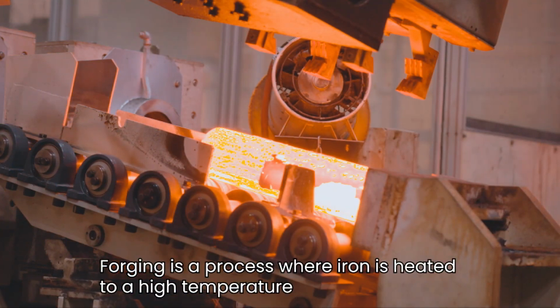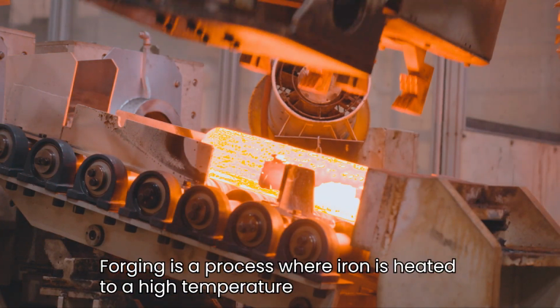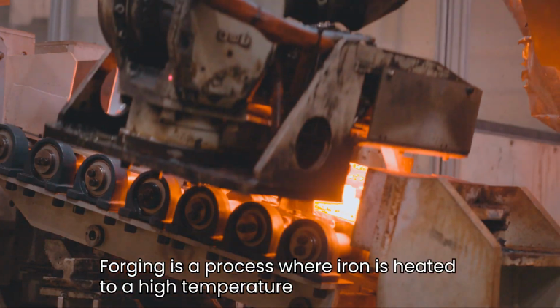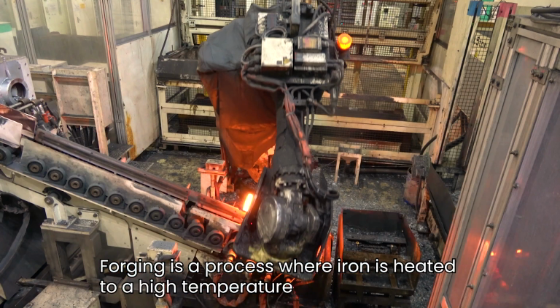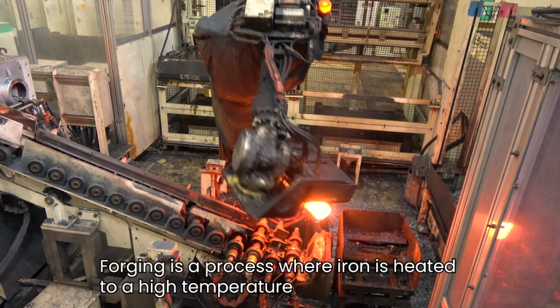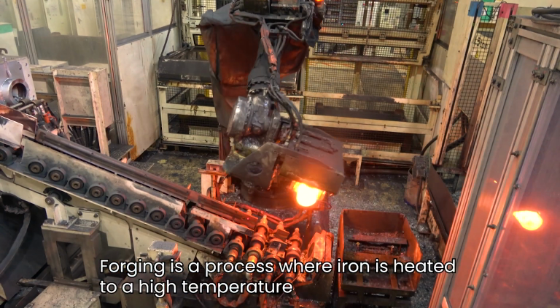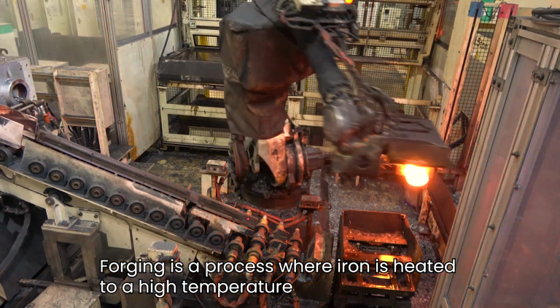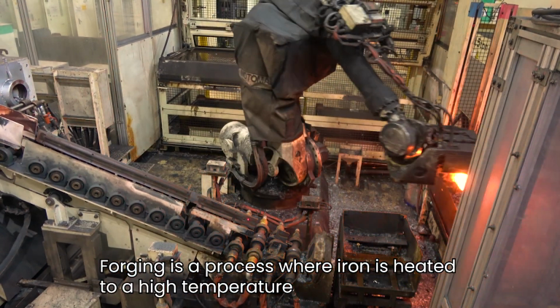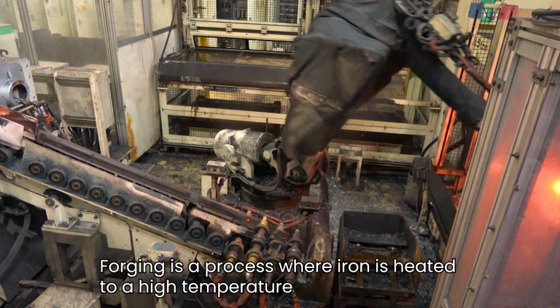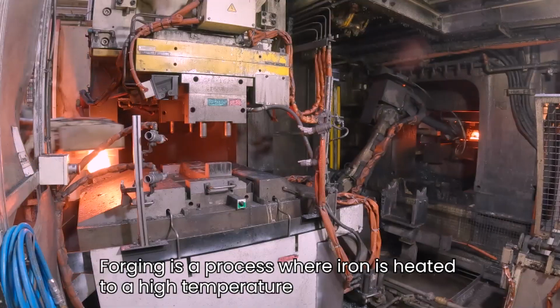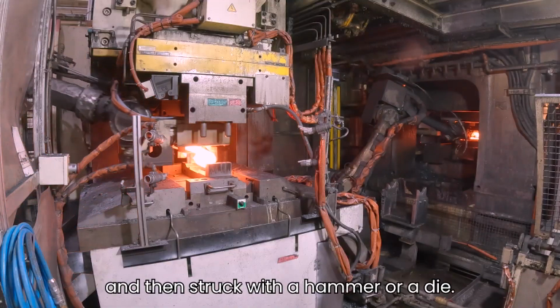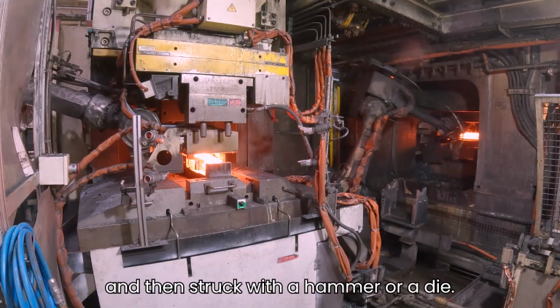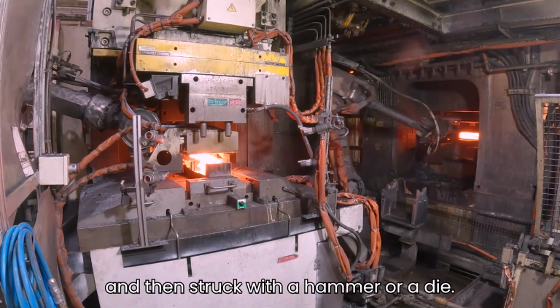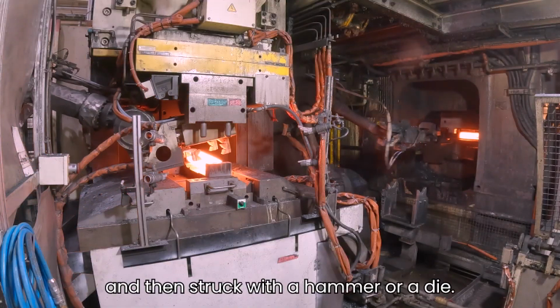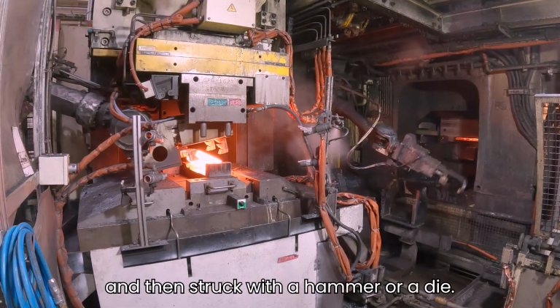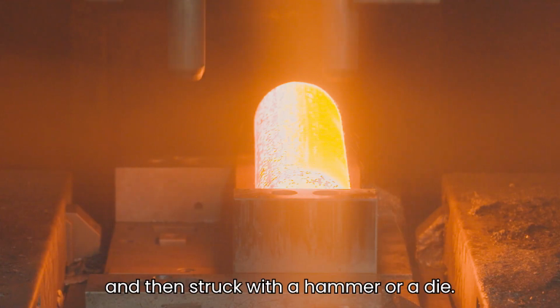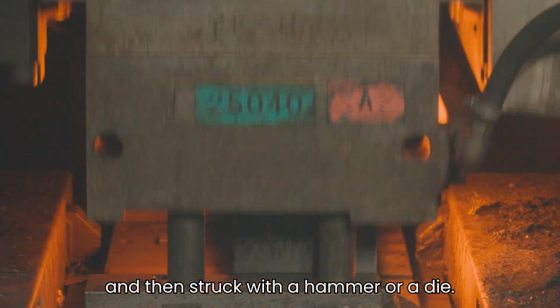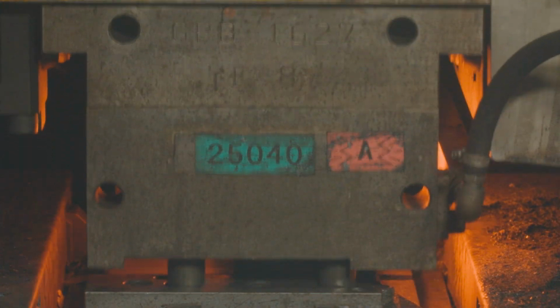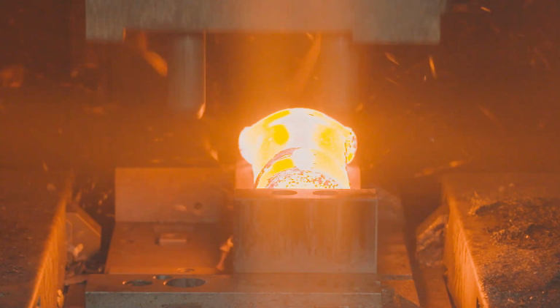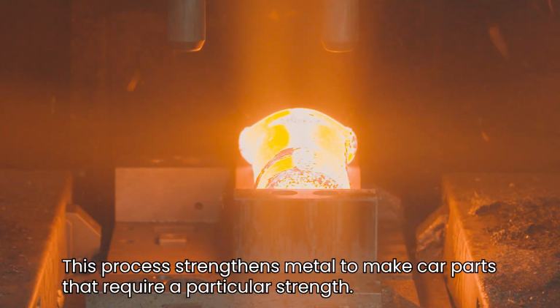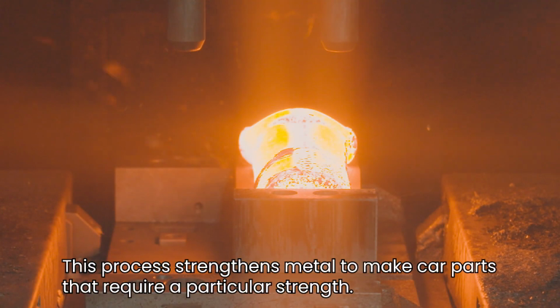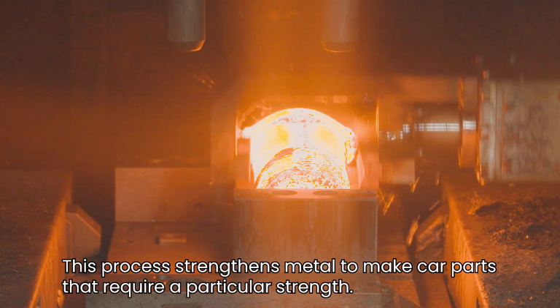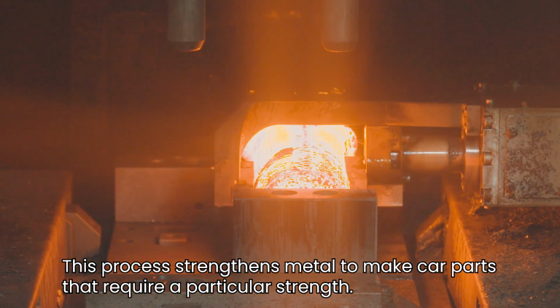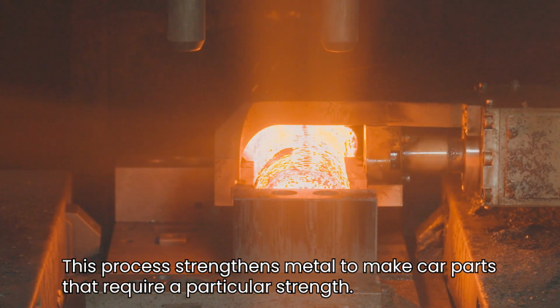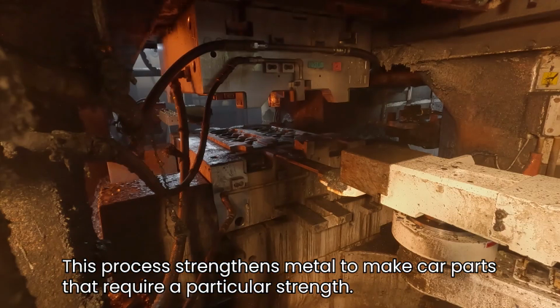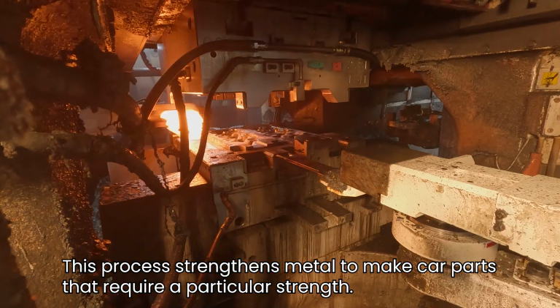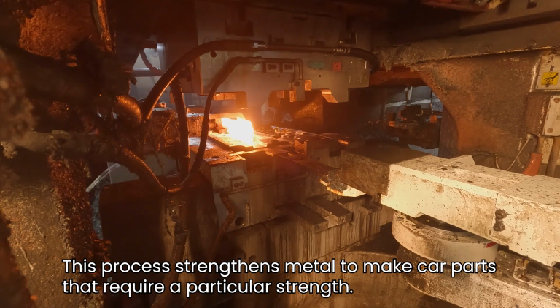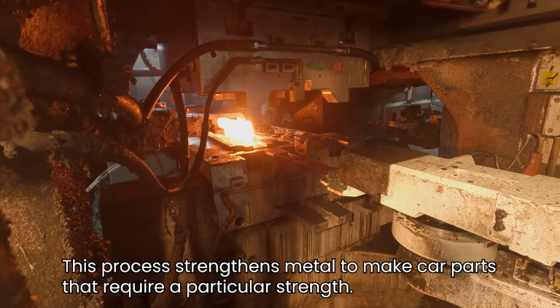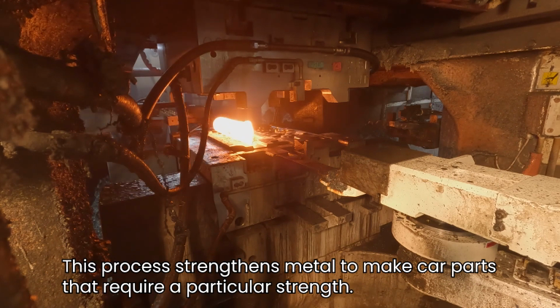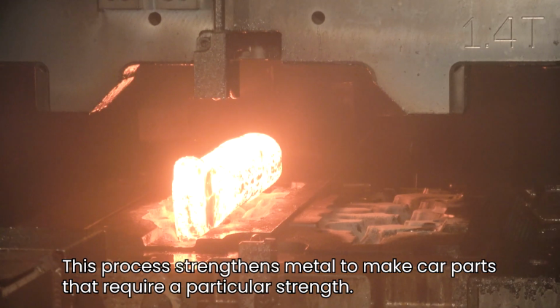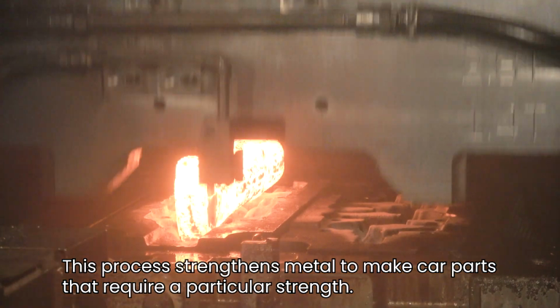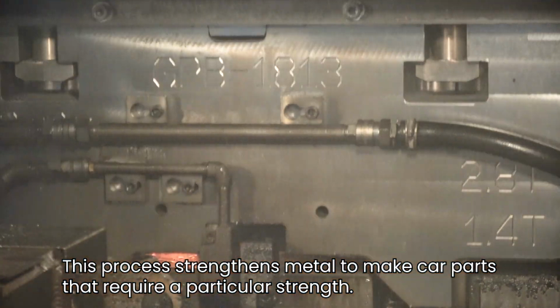Forging is a process where iron is heated to a high temperature and then struck with a hammer or a die. This process strengthens metal to make car parts that require a particular strength.